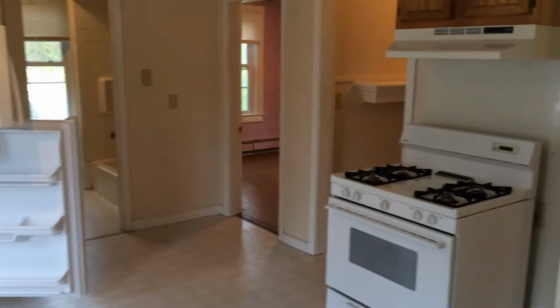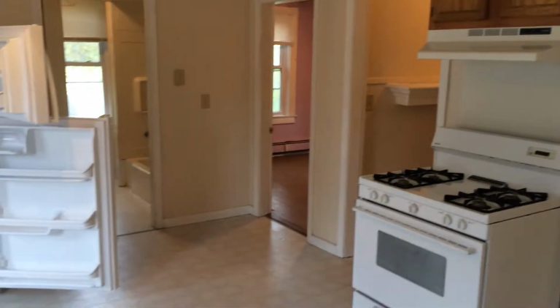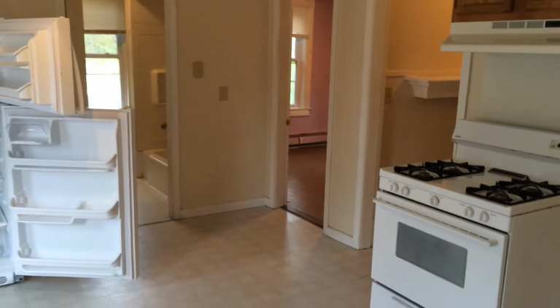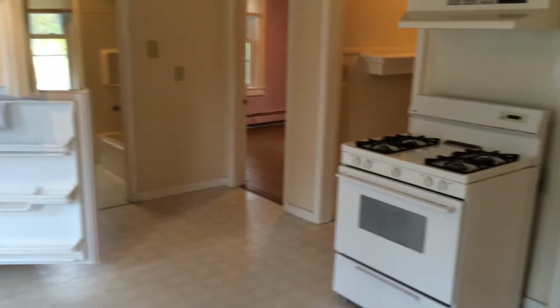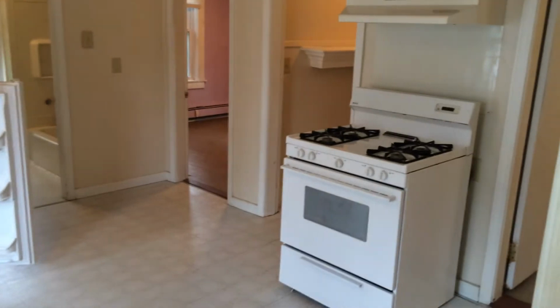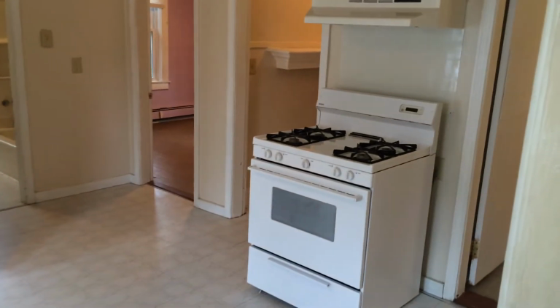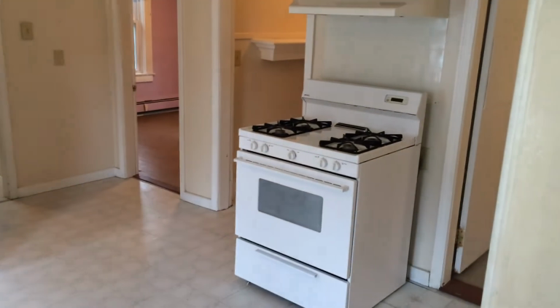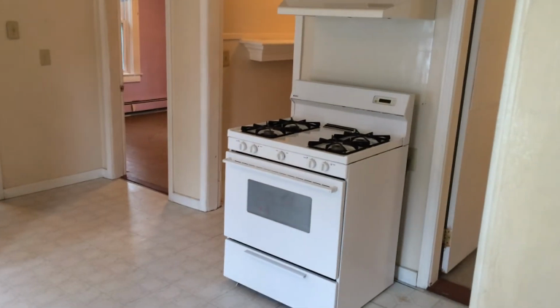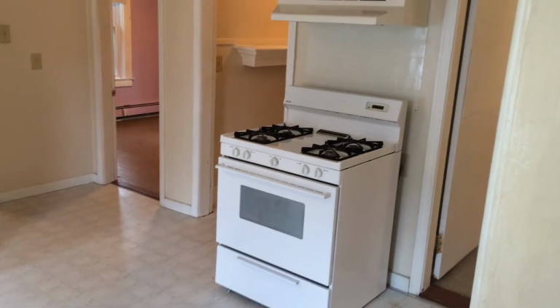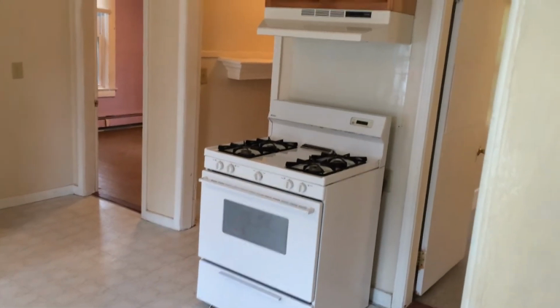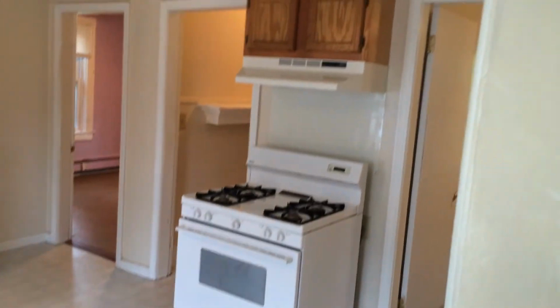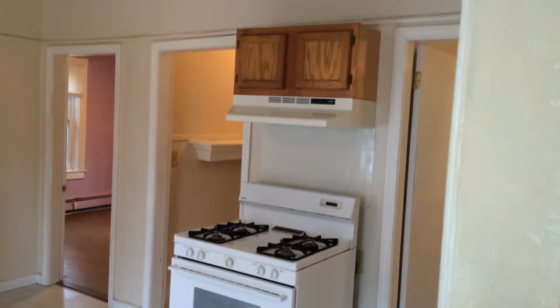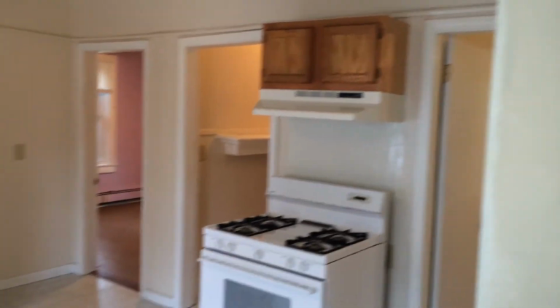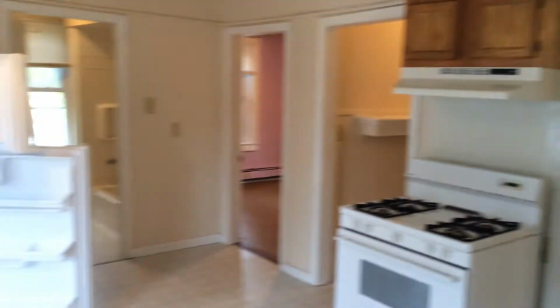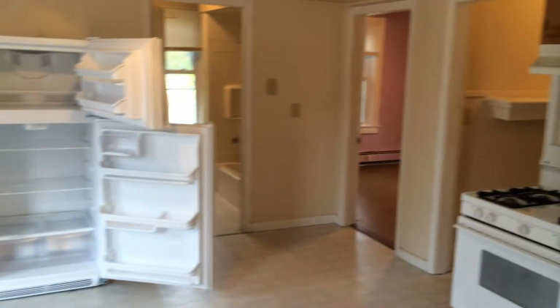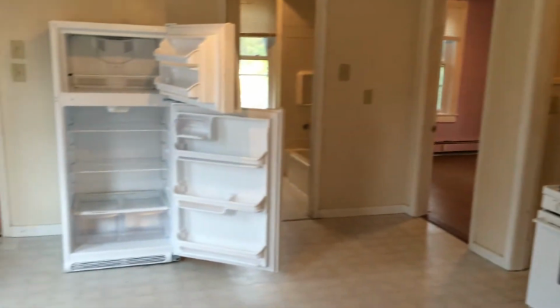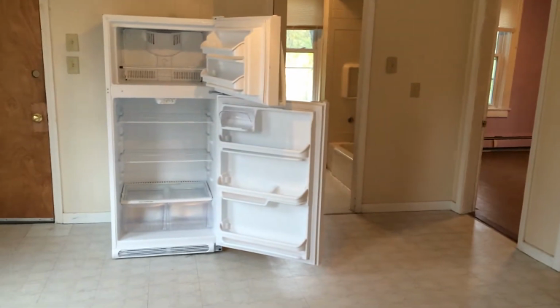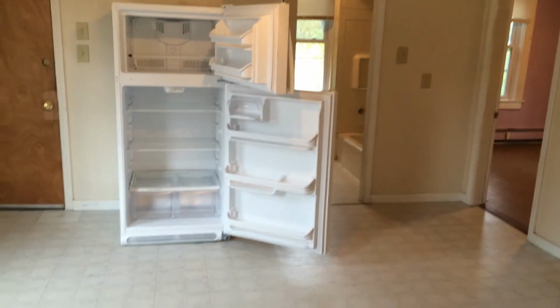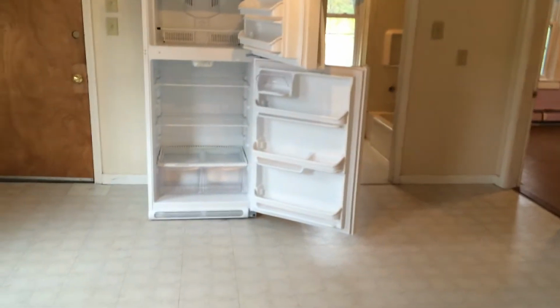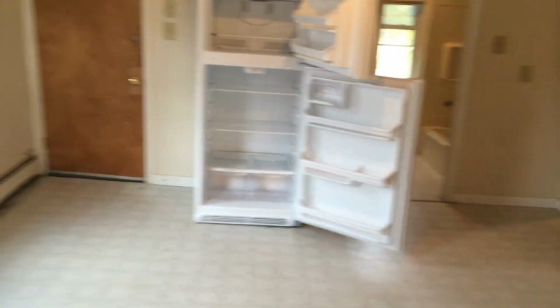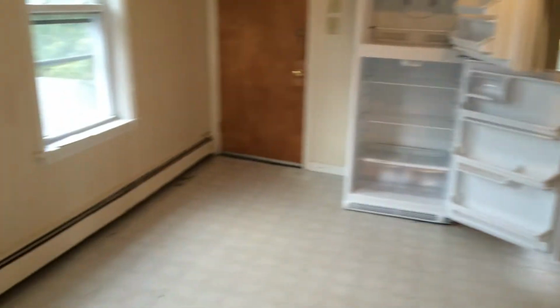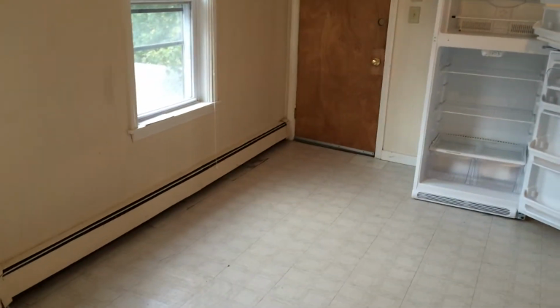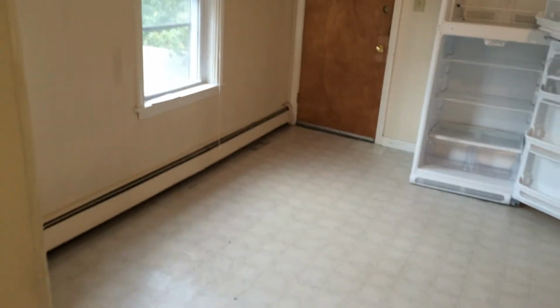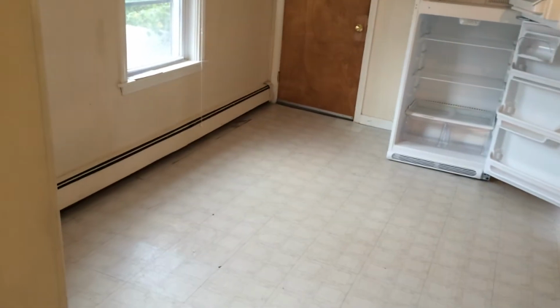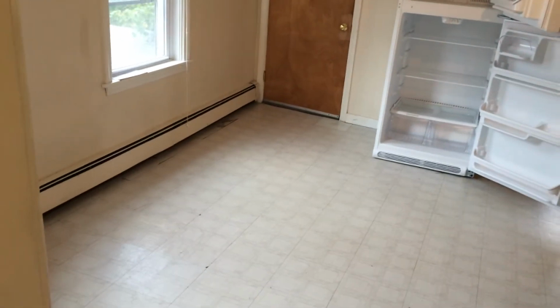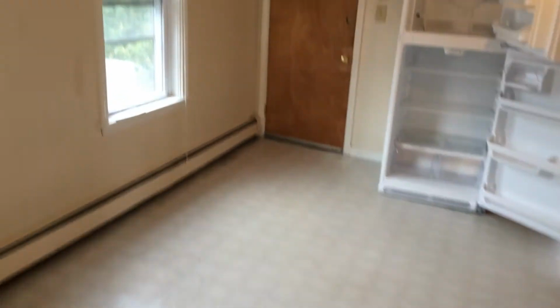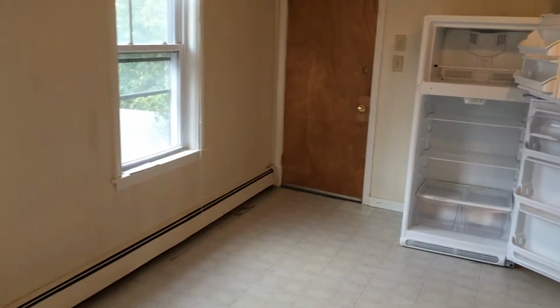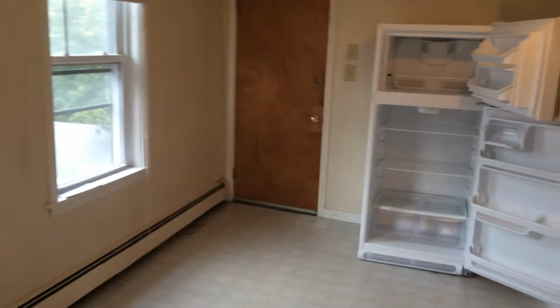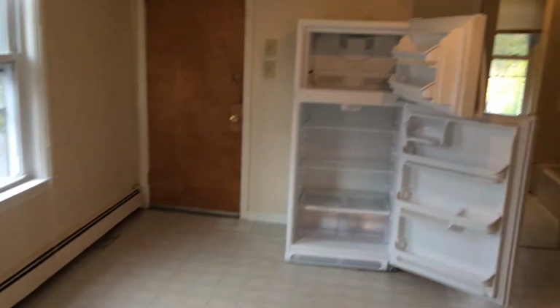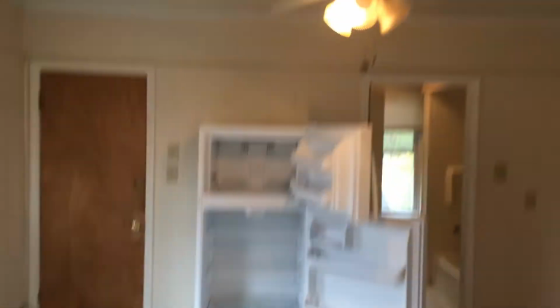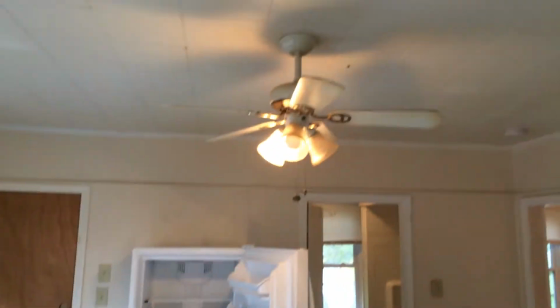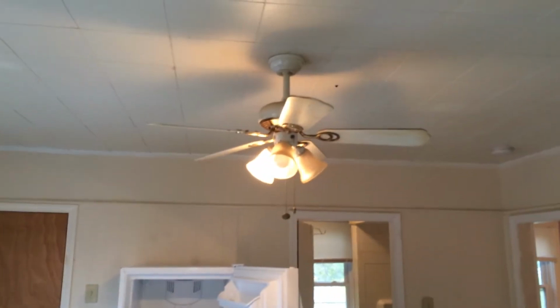Here we are in the eat-in kitchen, which as you can see has a gas stove with hood above, as well as an updated refrigerator, and room for a dinner table. Also laminate flooring and ceiling fan above.